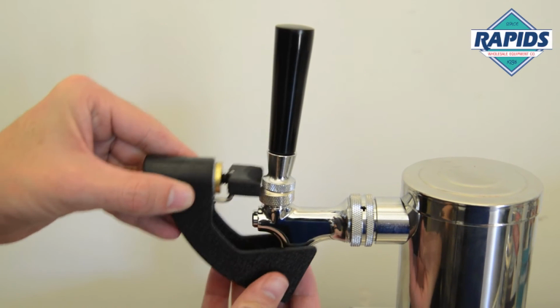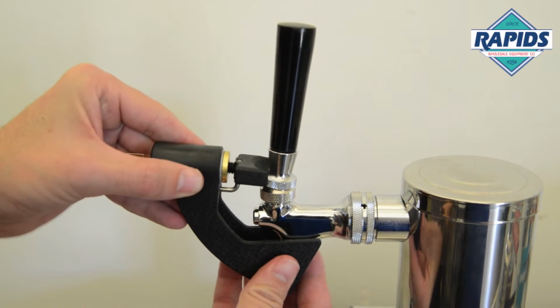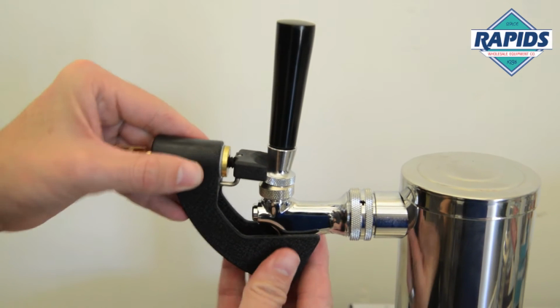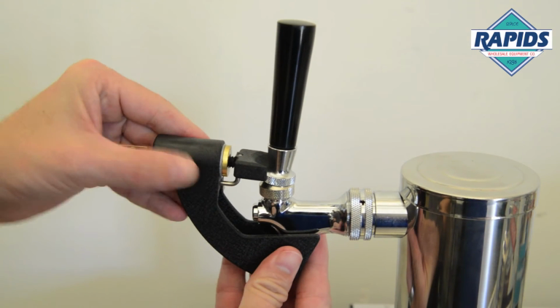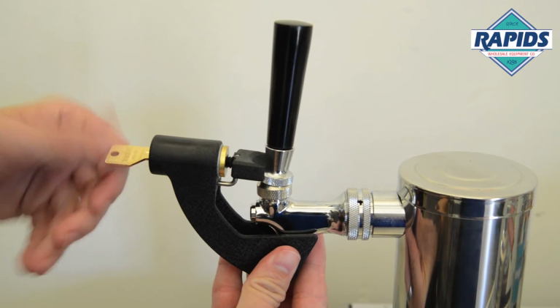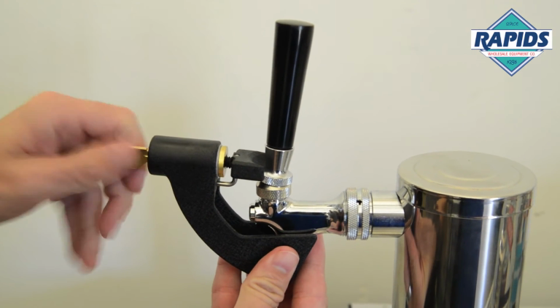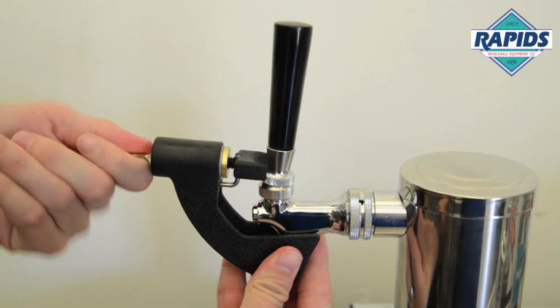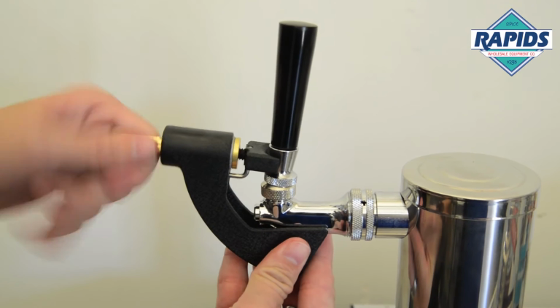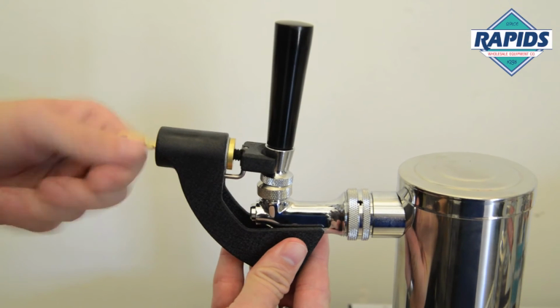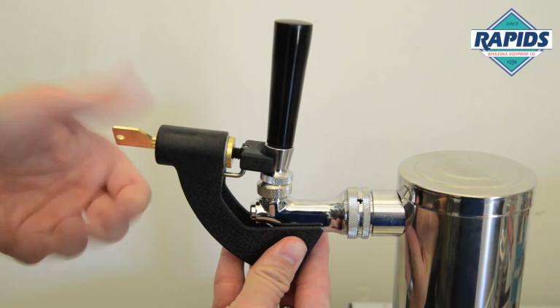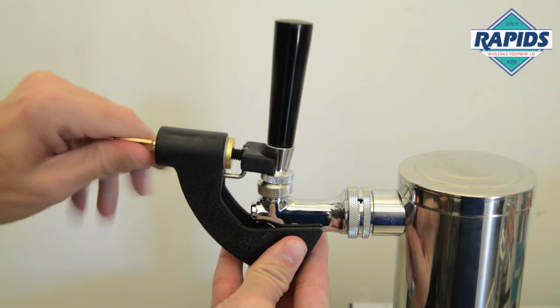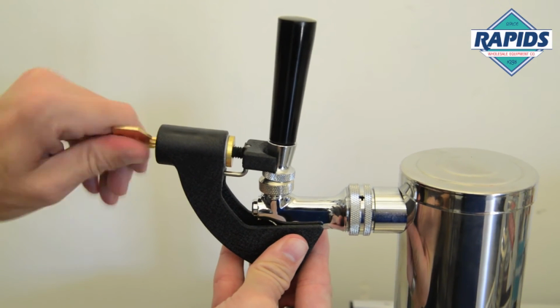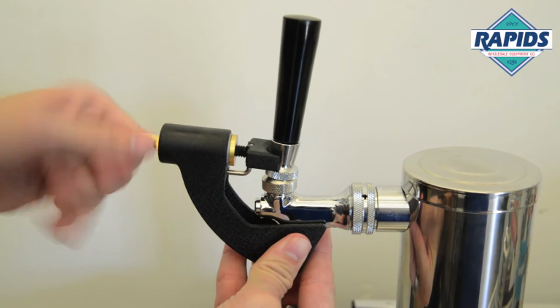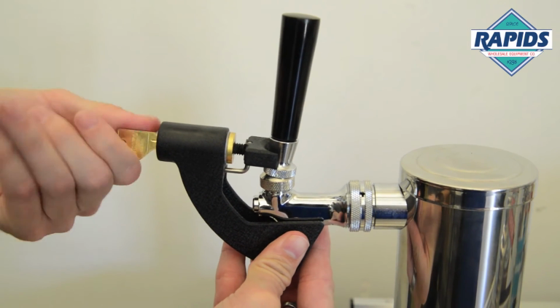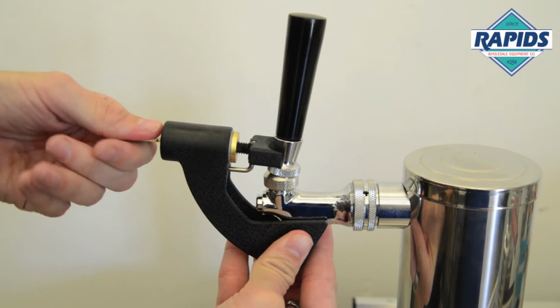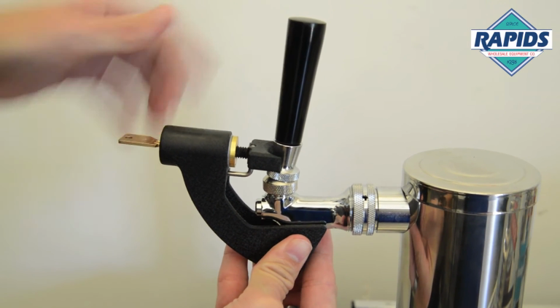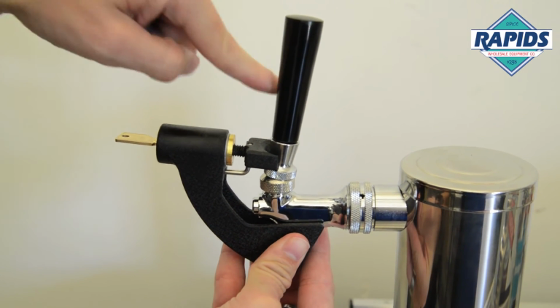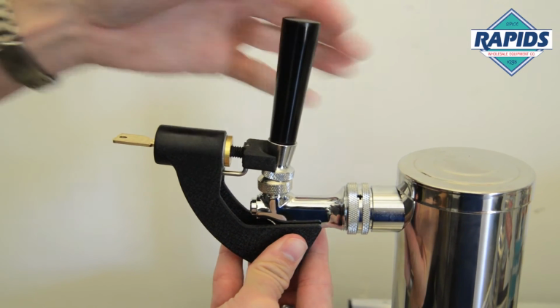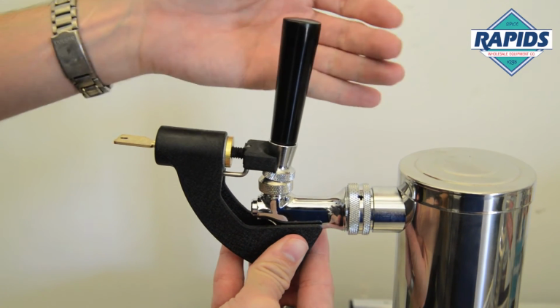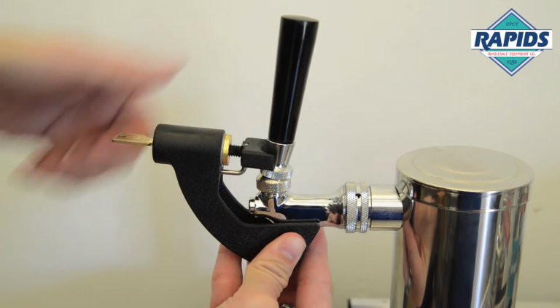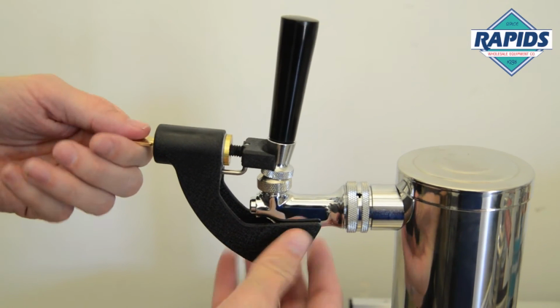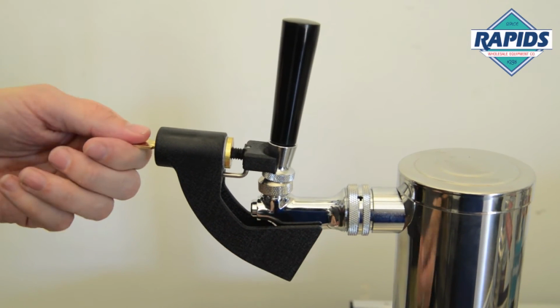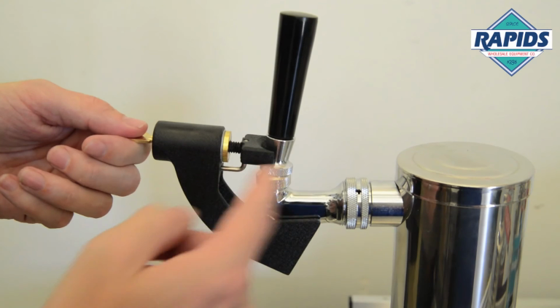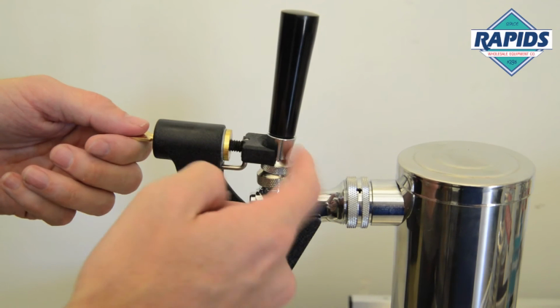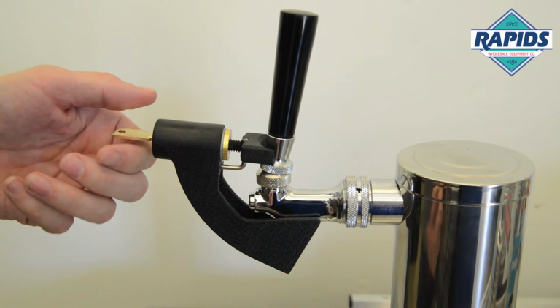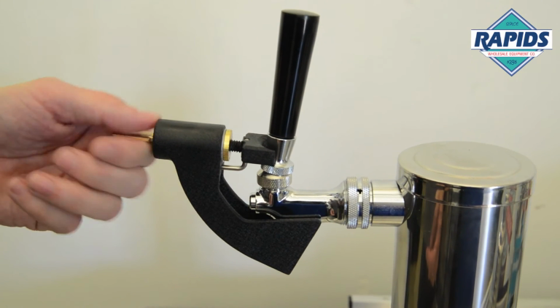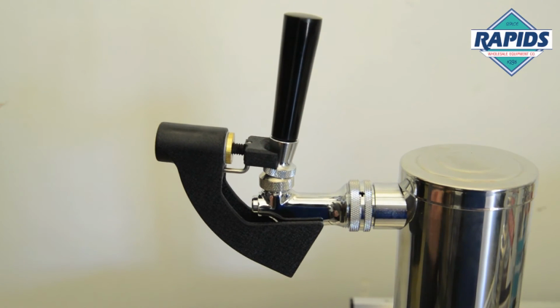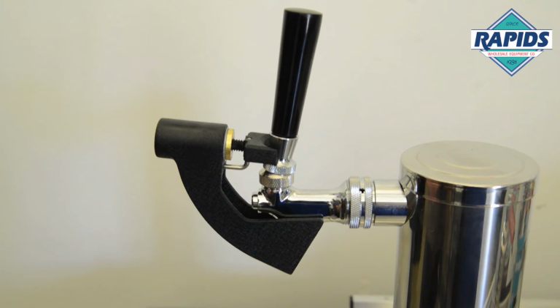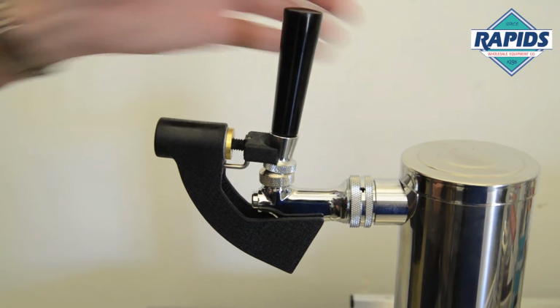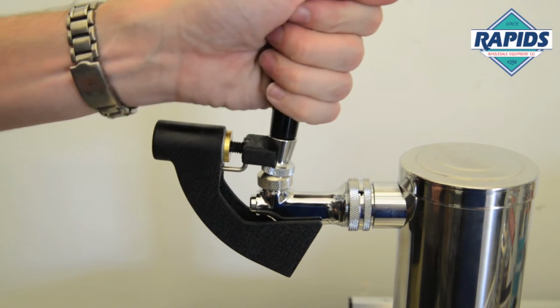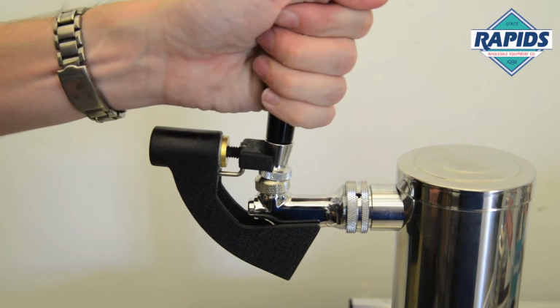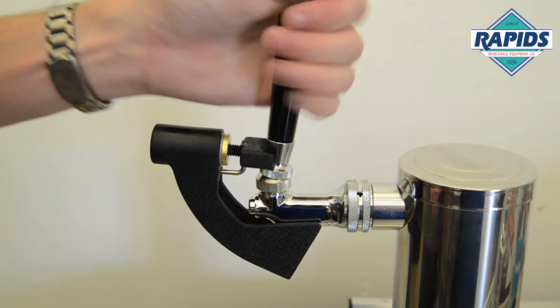Snug it up there, then you're gonna turn the key until it's snug against the handle. Now you don't want to over-torque it or you could damage your faucet. Pull the key and now you're safe and secure.